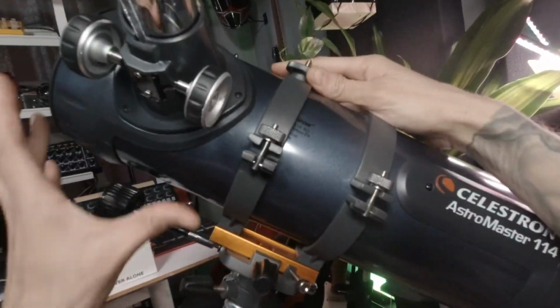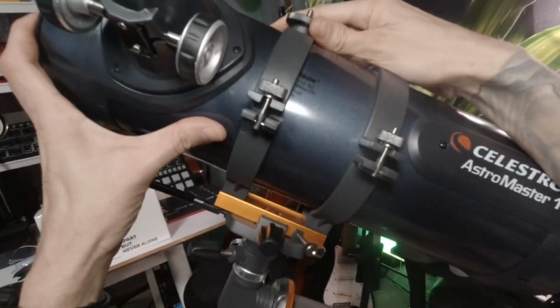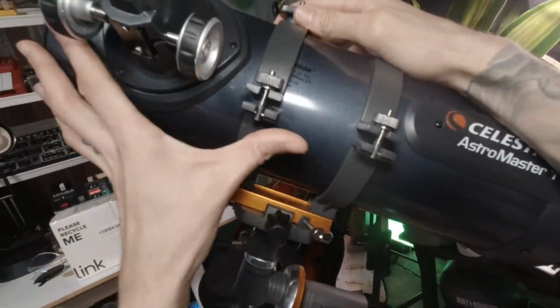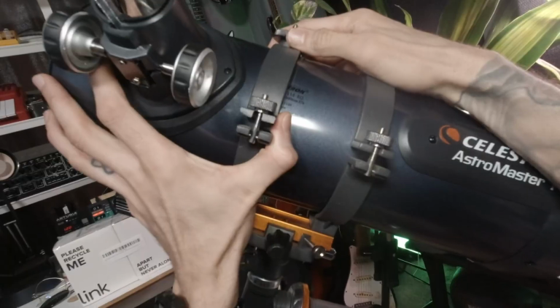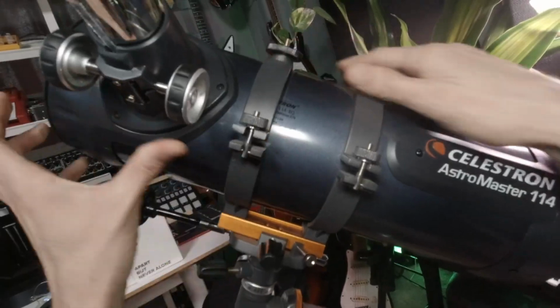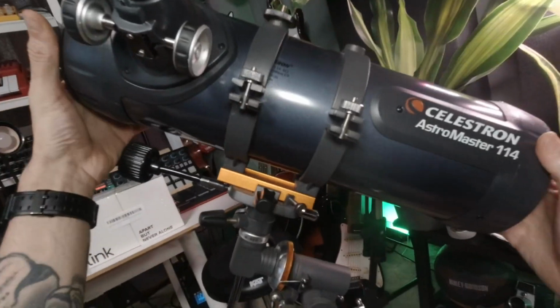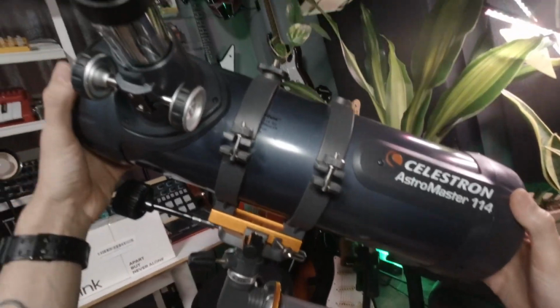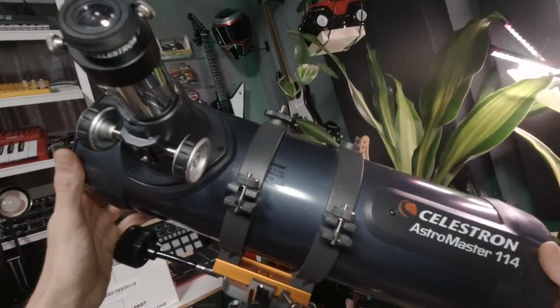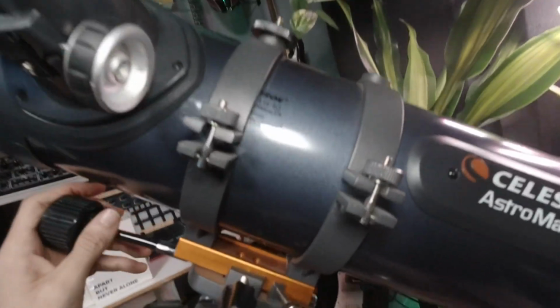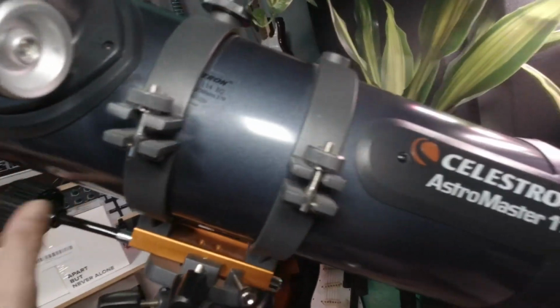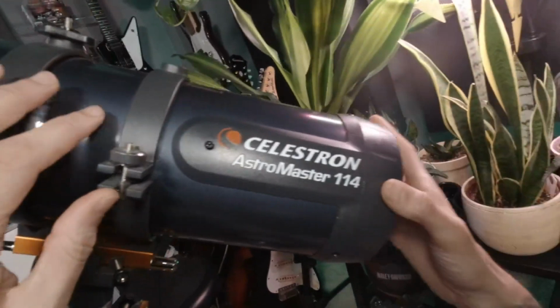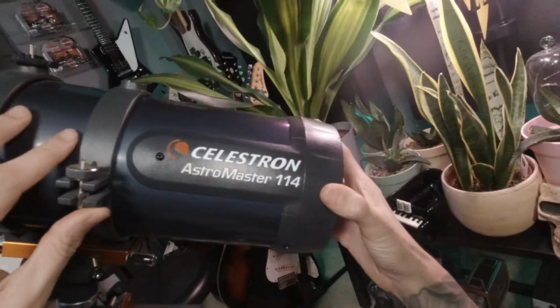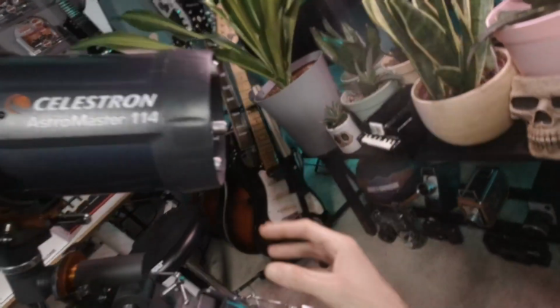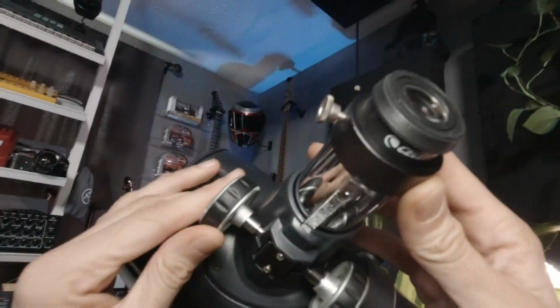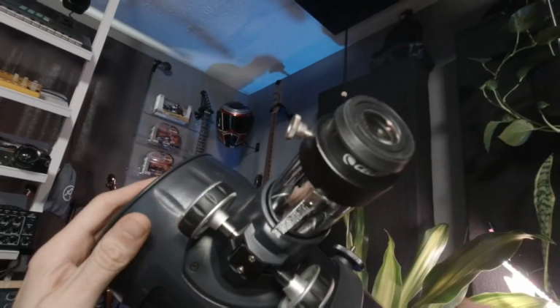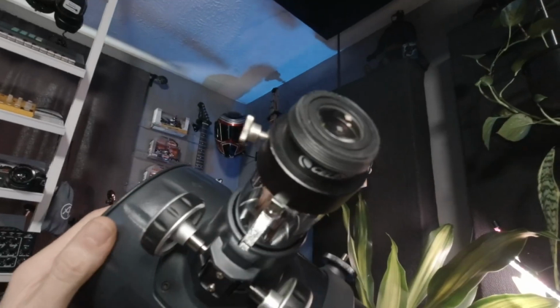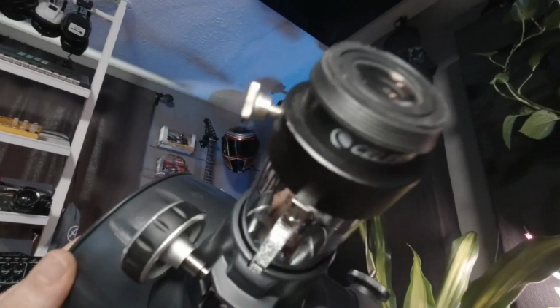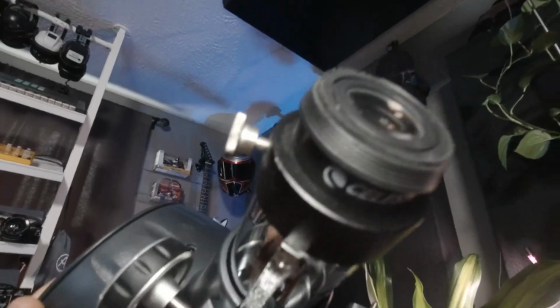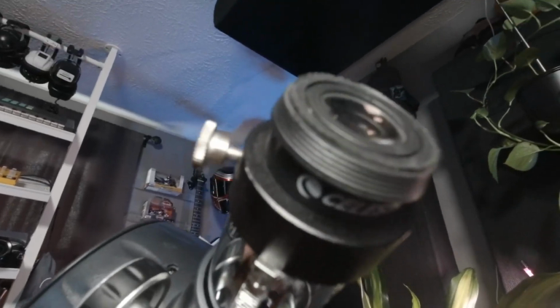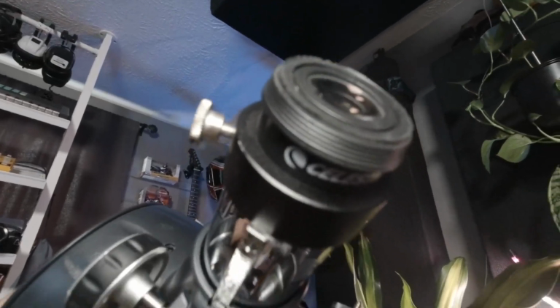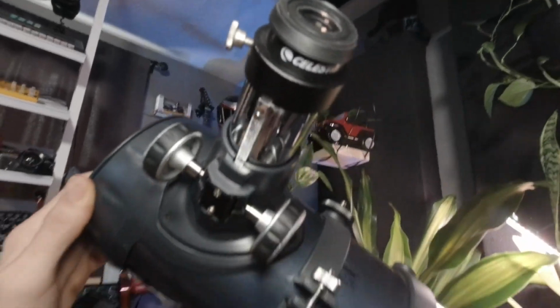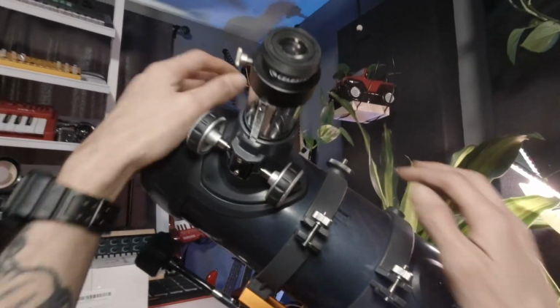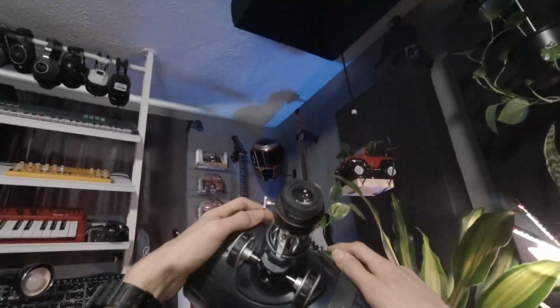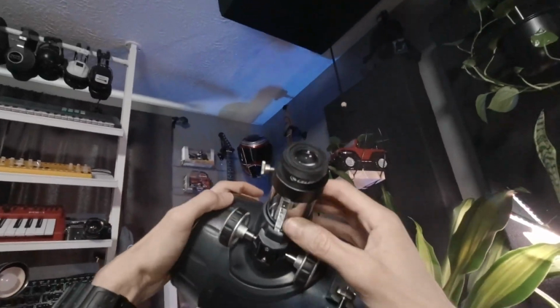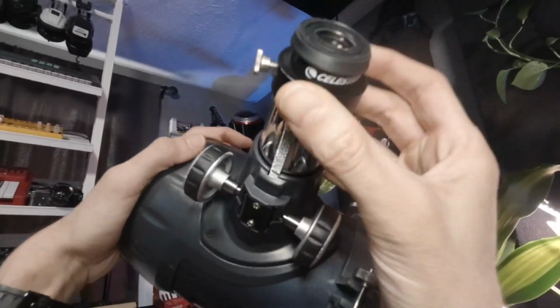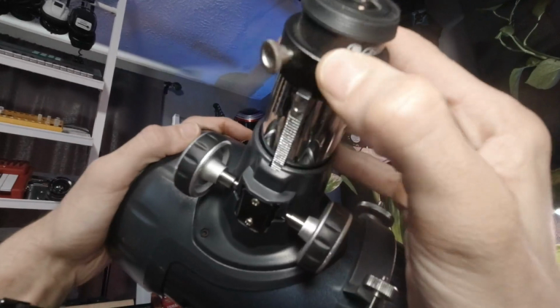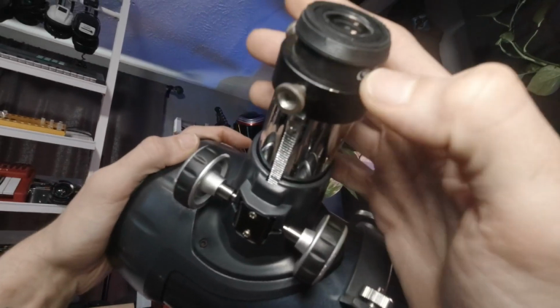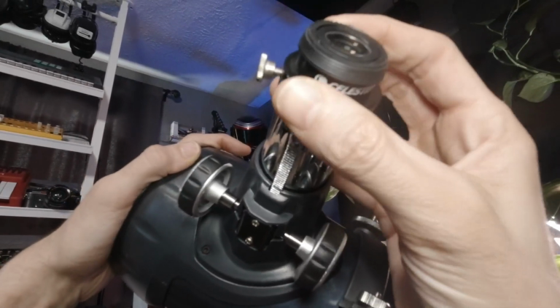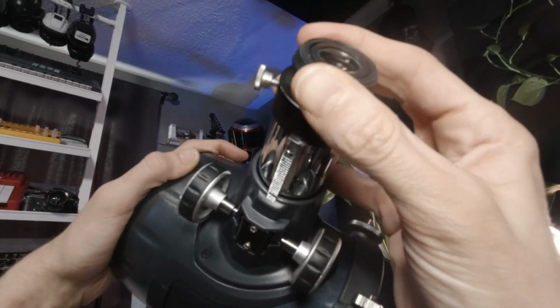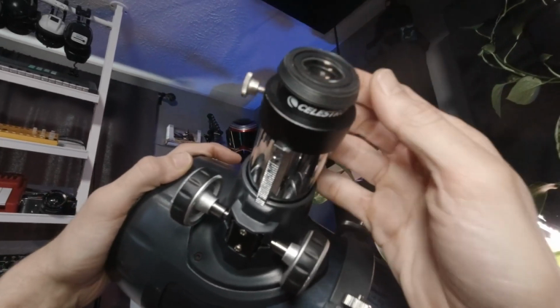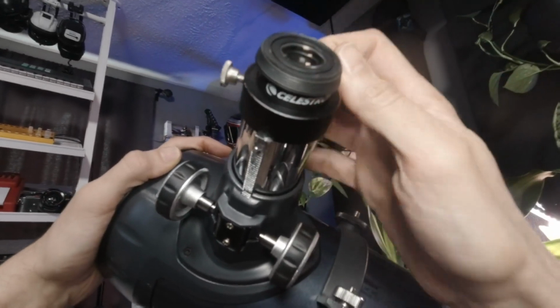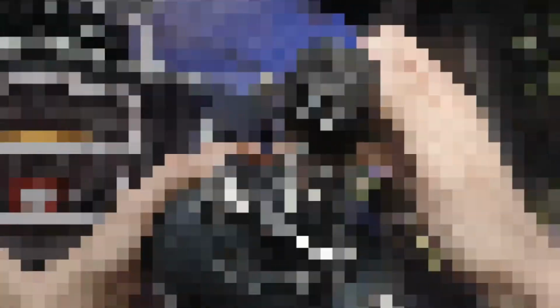Setting it up is relatively easy with clear instructions and intuitive controls. The included eyepieces — 20mm and 10mm — are of decent quality and provide a range of magnification options, although more advanced users may want to invest in higher quality eyepieces for better views.